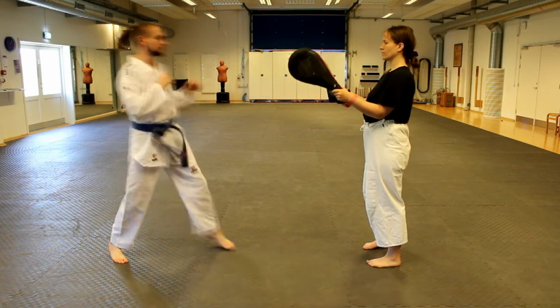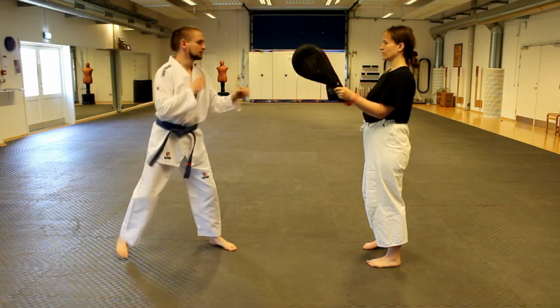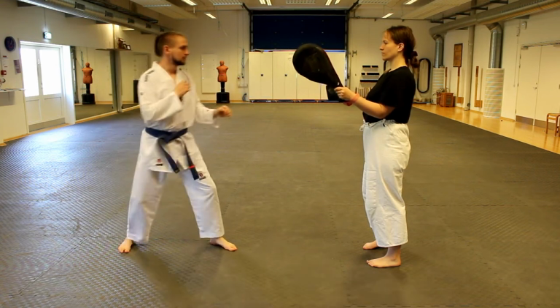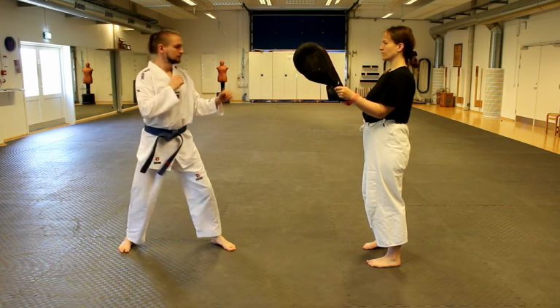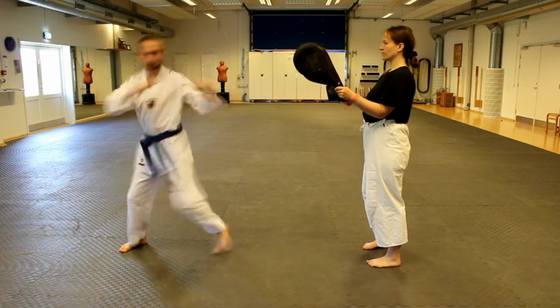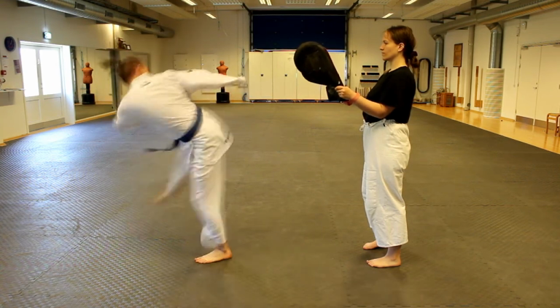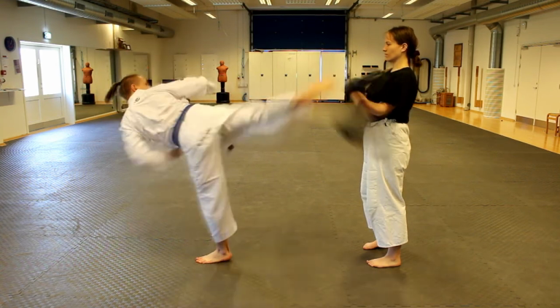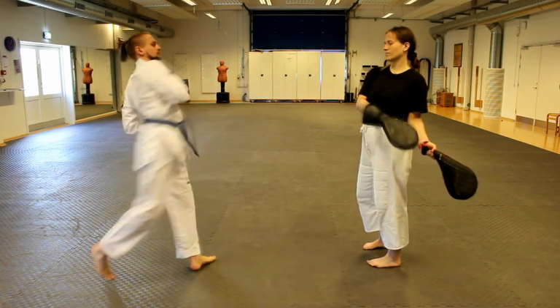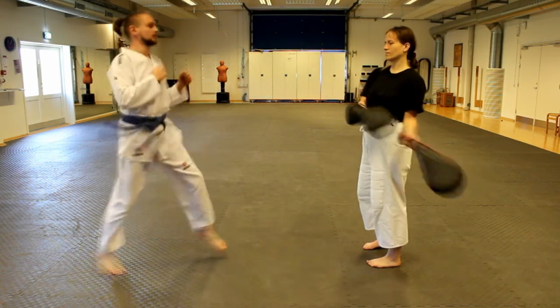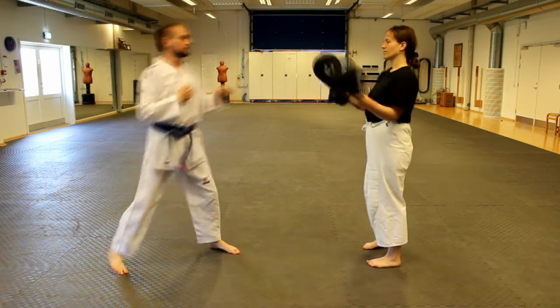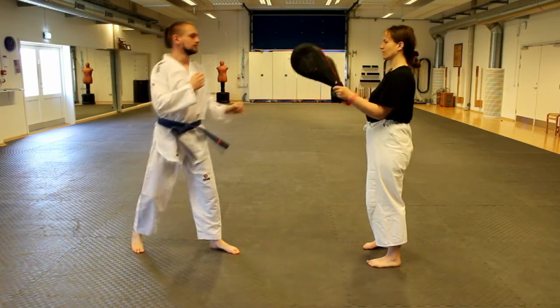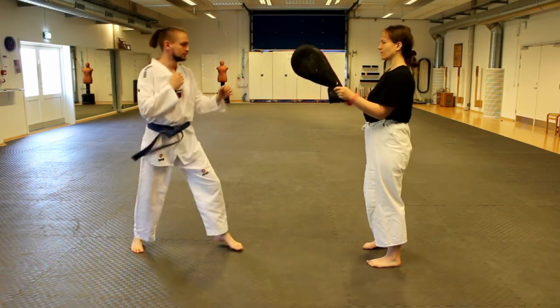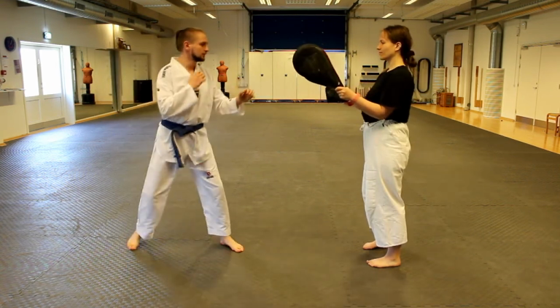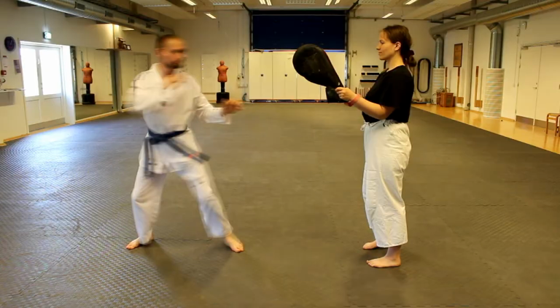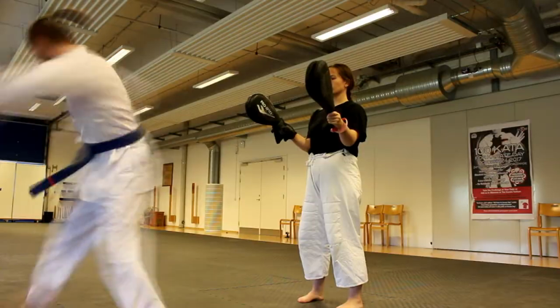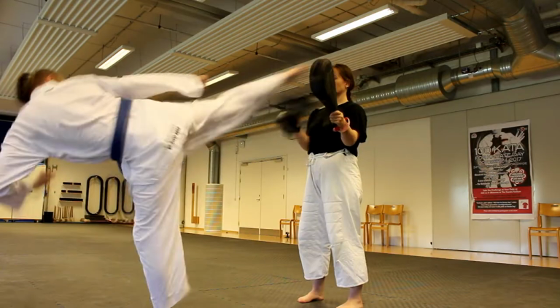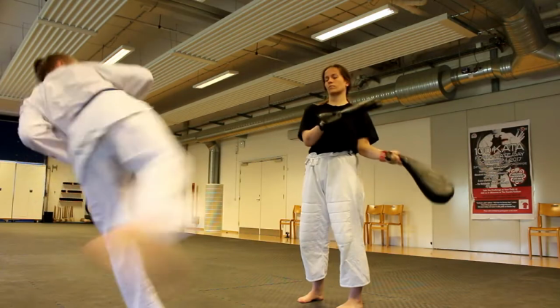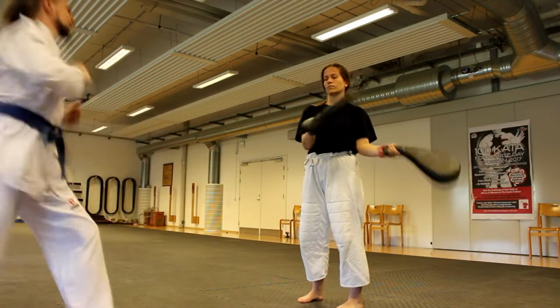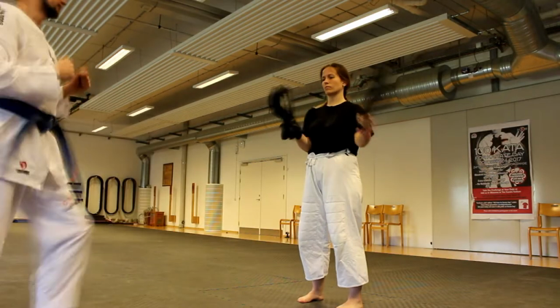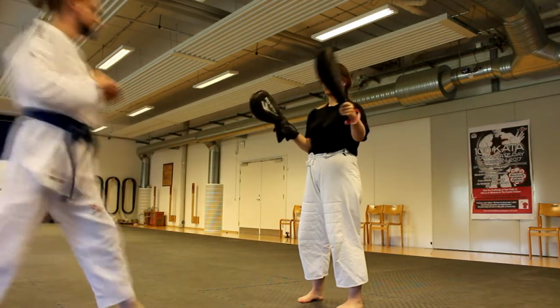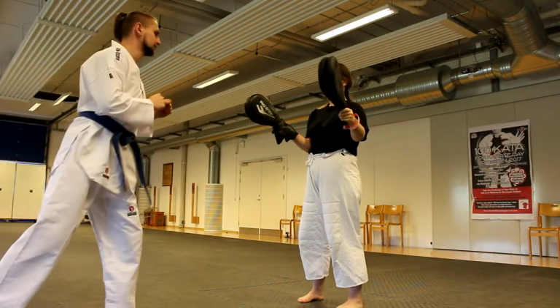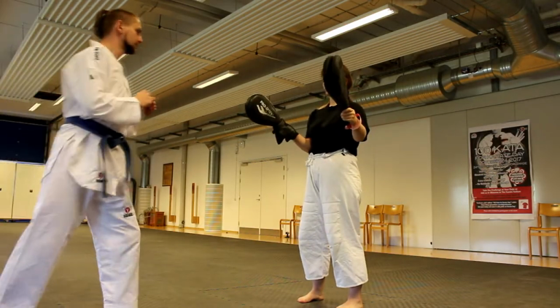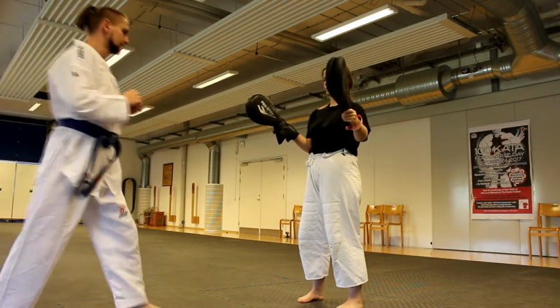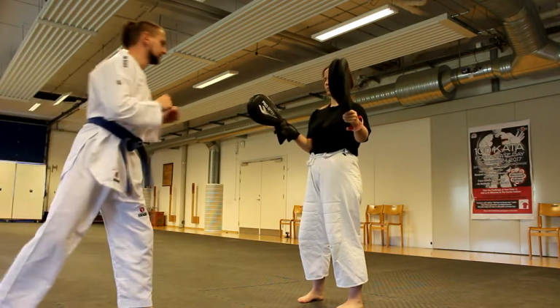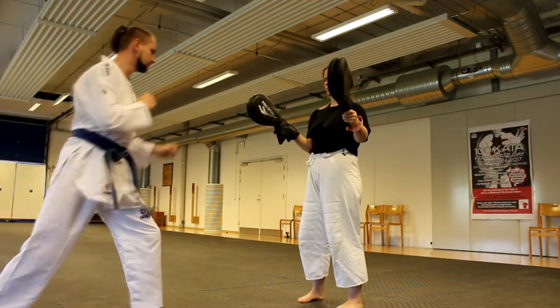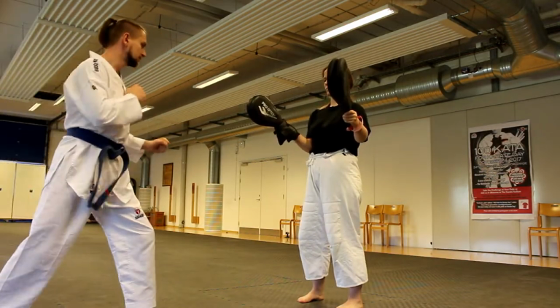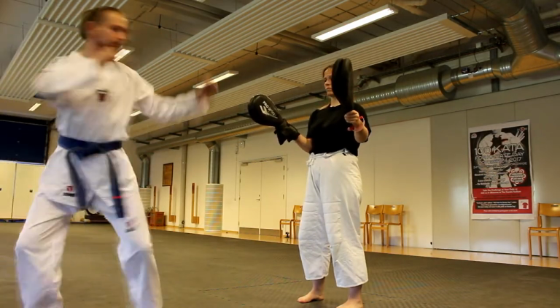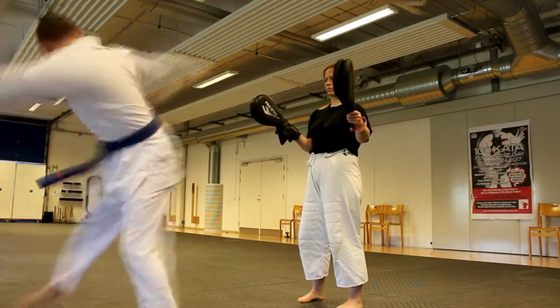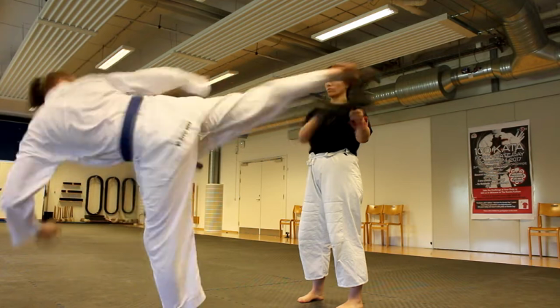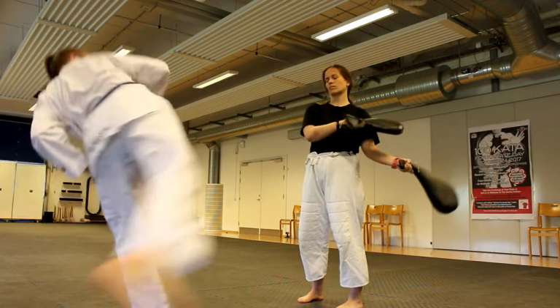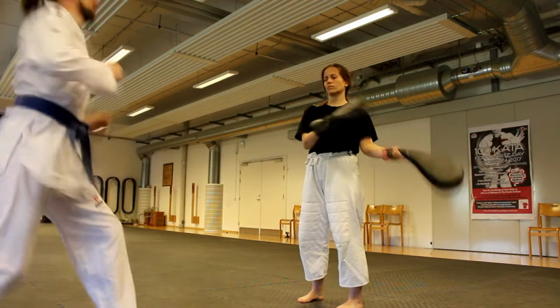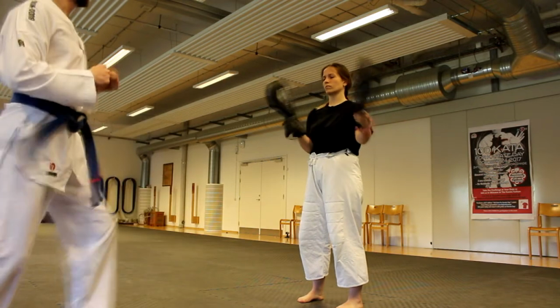In this exercise it will be the opposite from before. Your partner is going to move the pads further from each other, which is going to push you to do bigger movements. This is opening your hip while you're kicking.